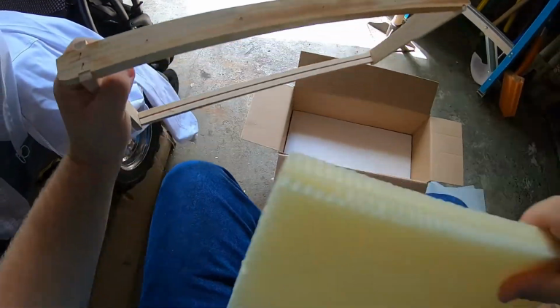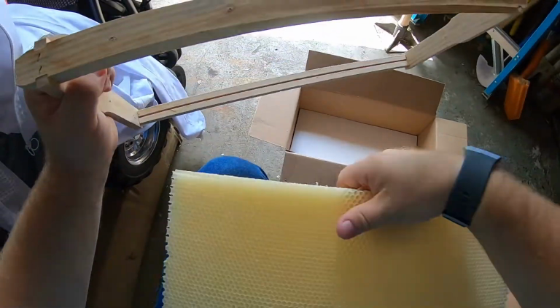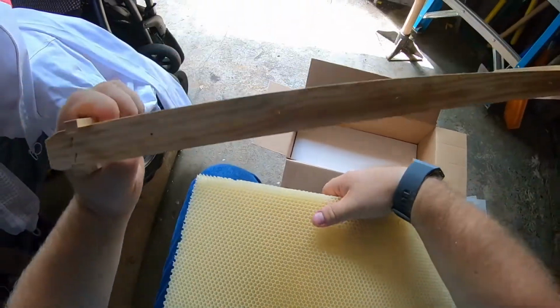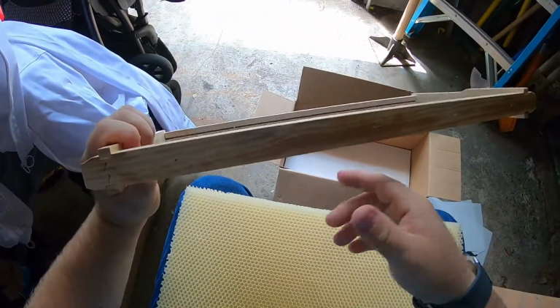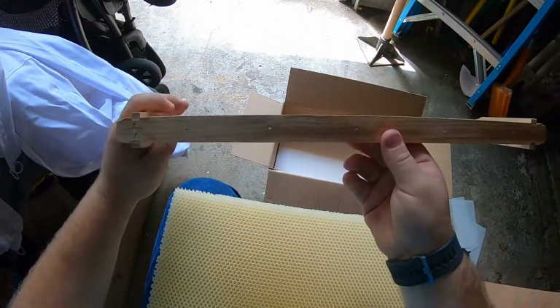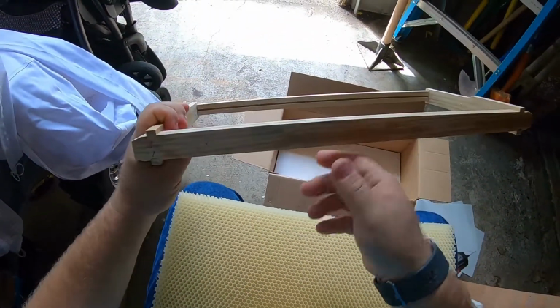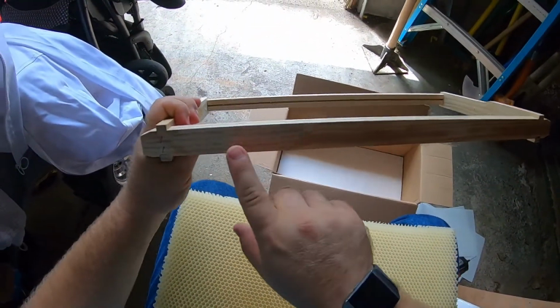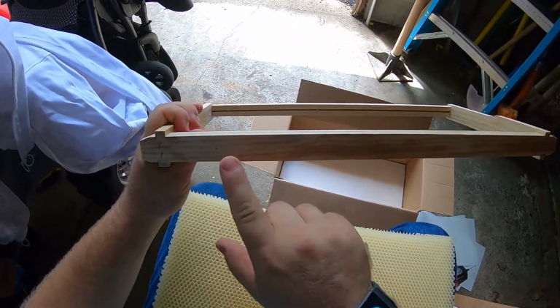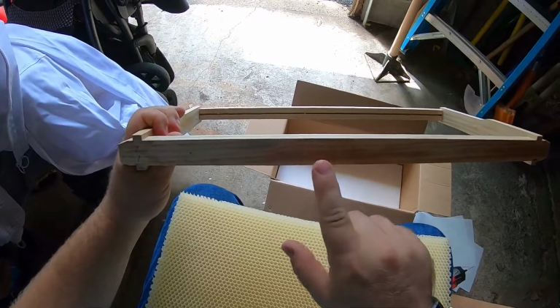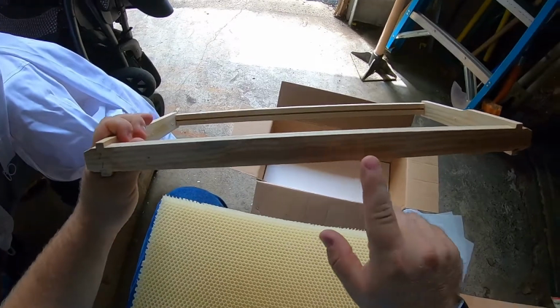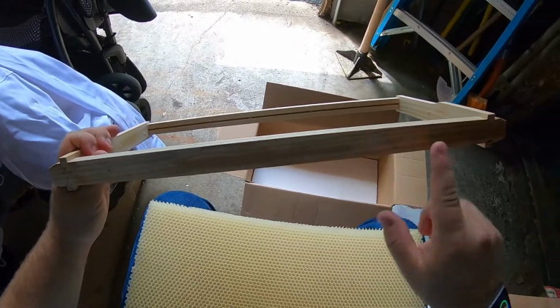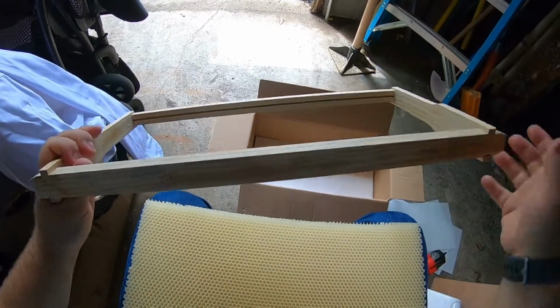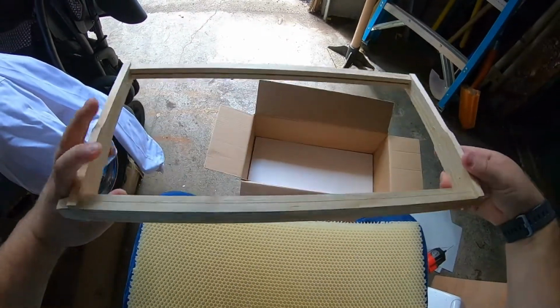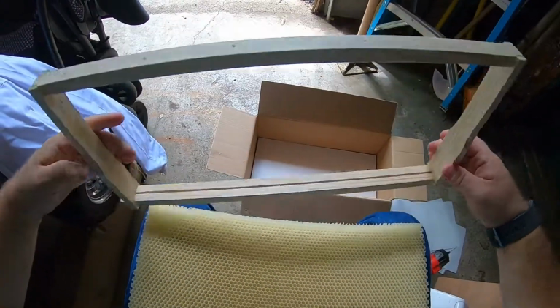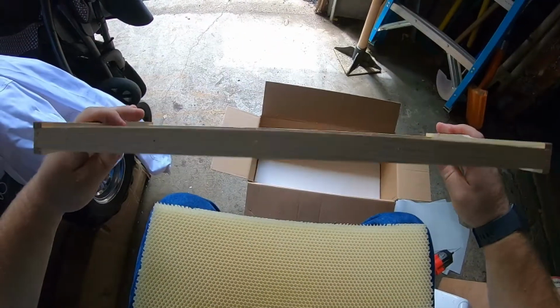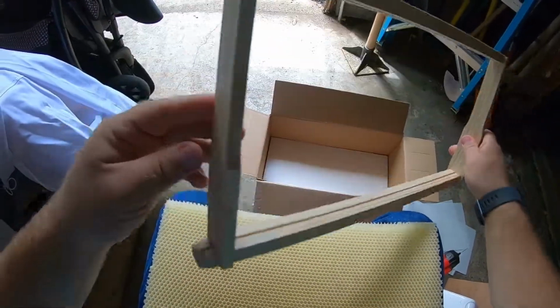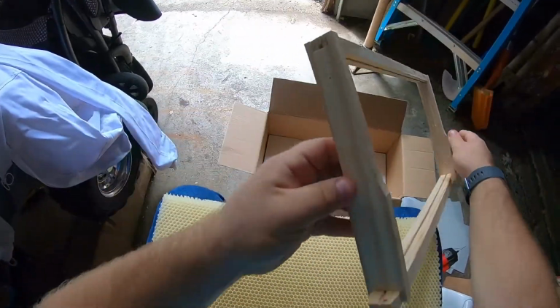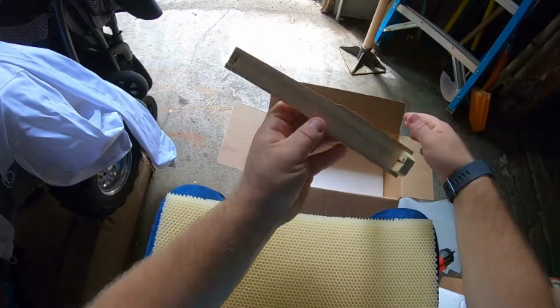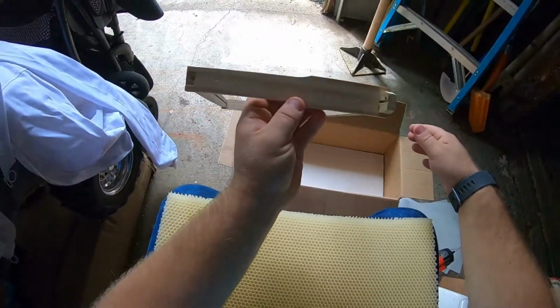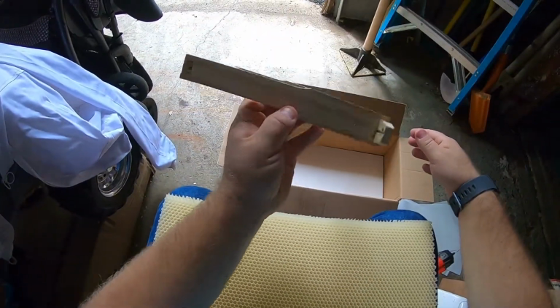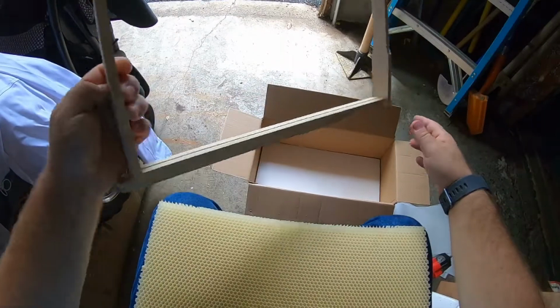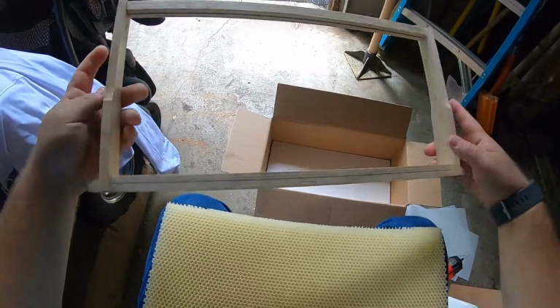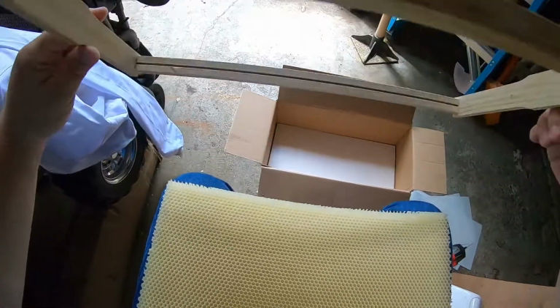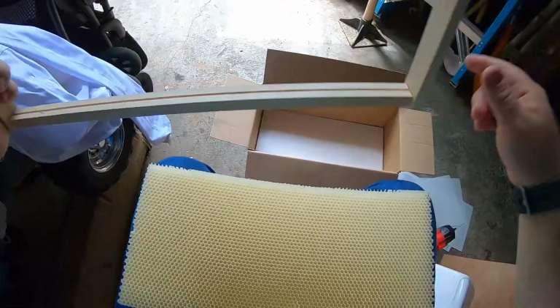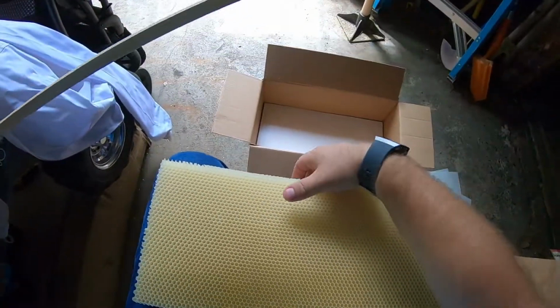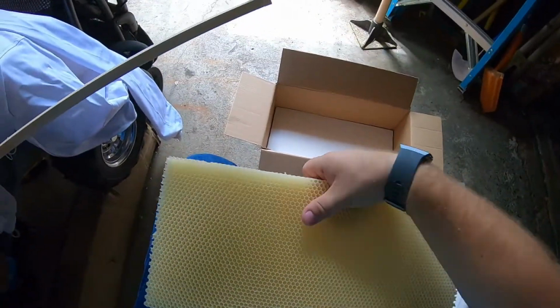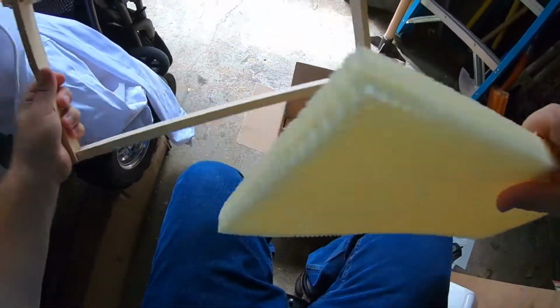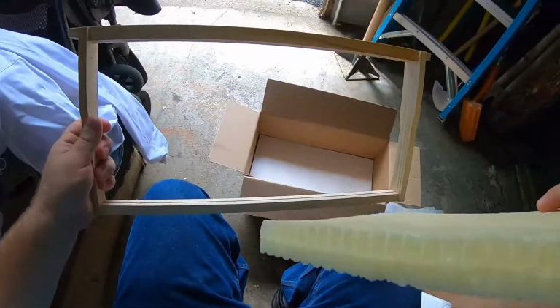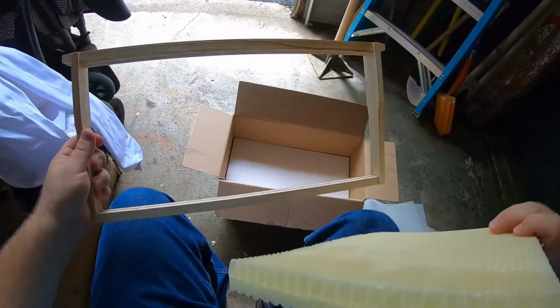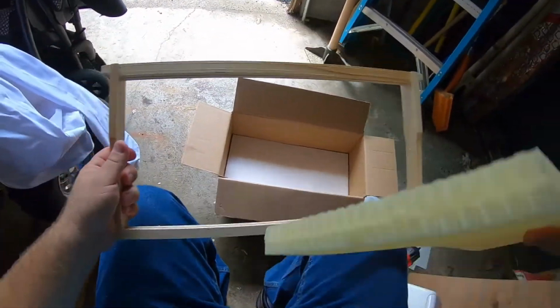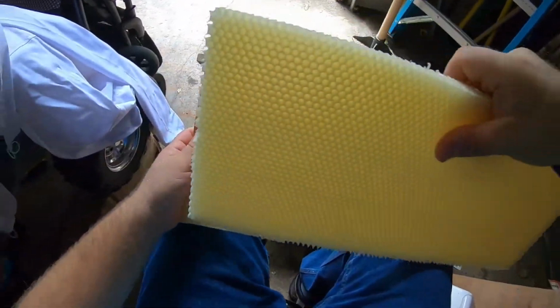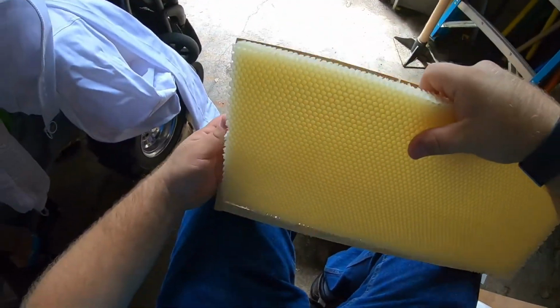These are just standard frames that I purchased, and I did drill holes in them — I'll show you why in a little while. I drilled five holes on the top and bottom, and then three on each side. So we'll go ahead and put this in the frame now.